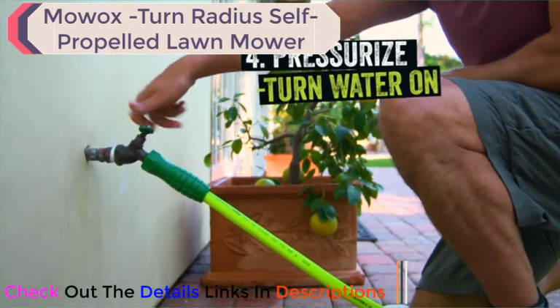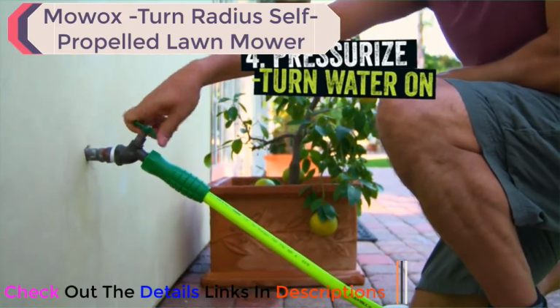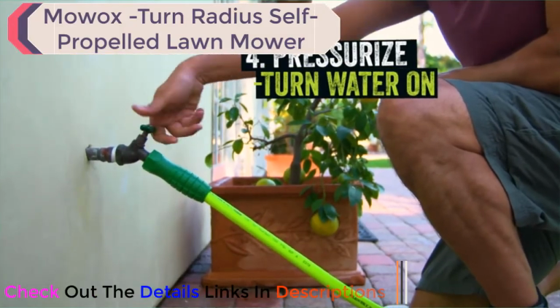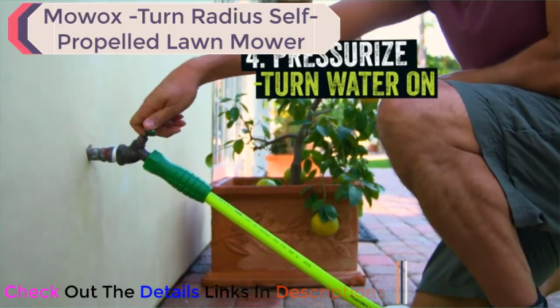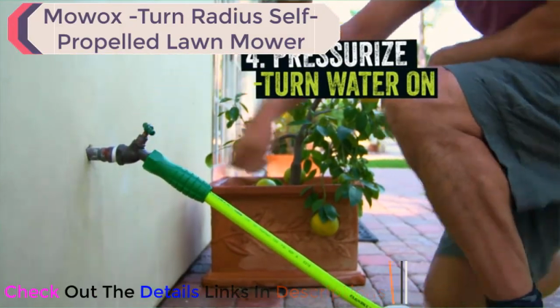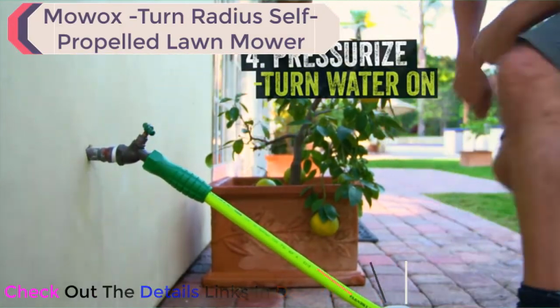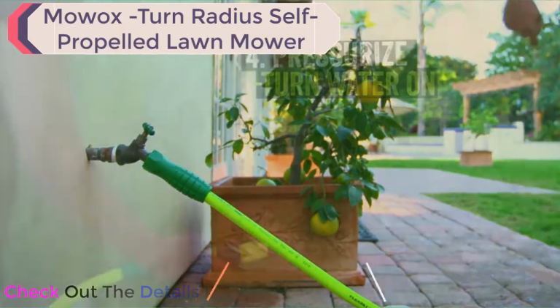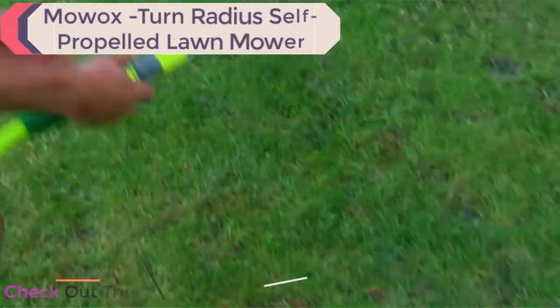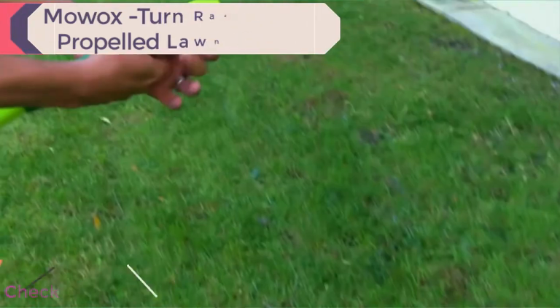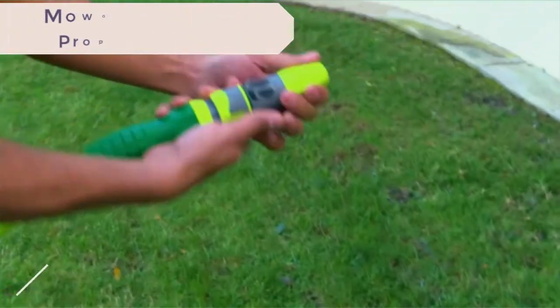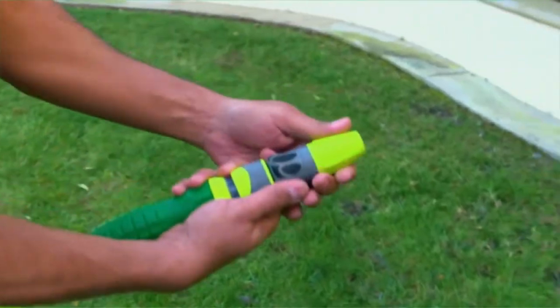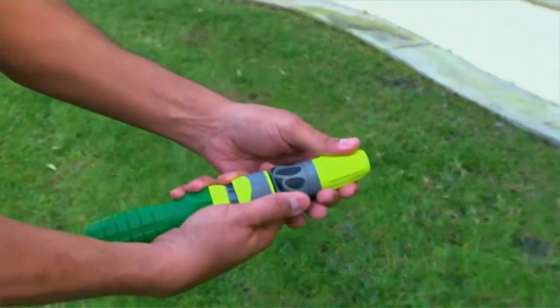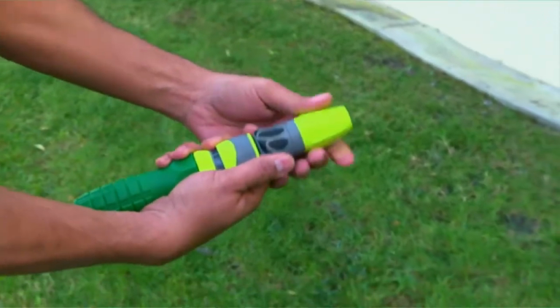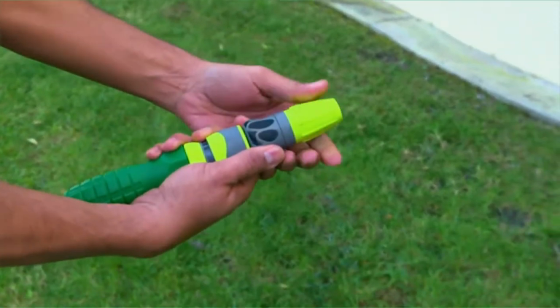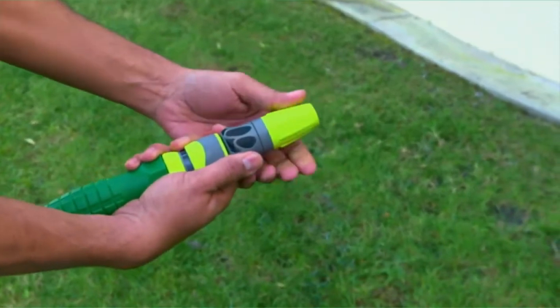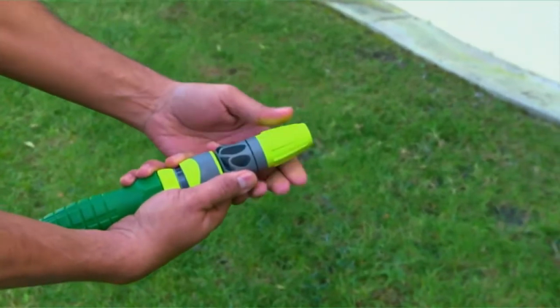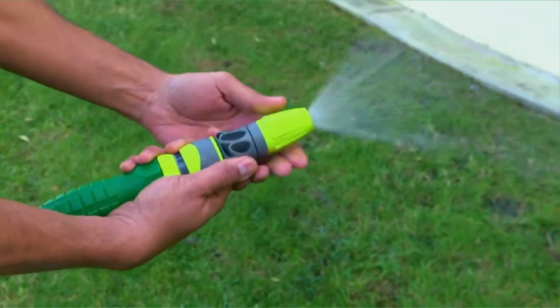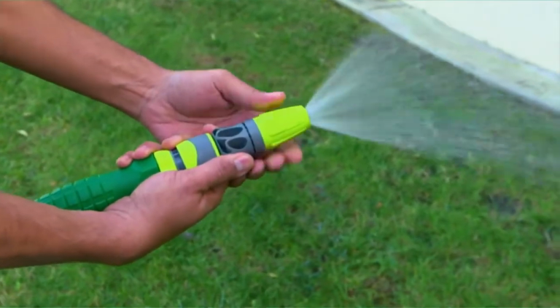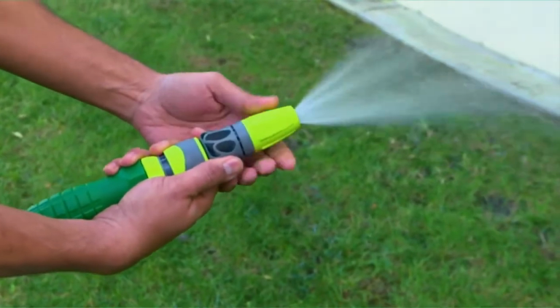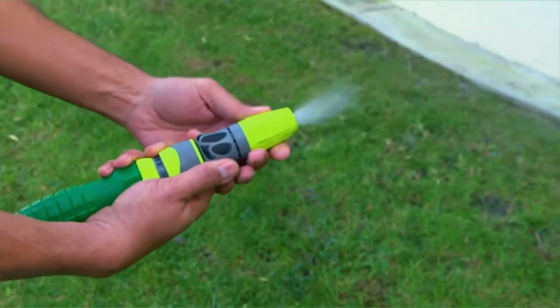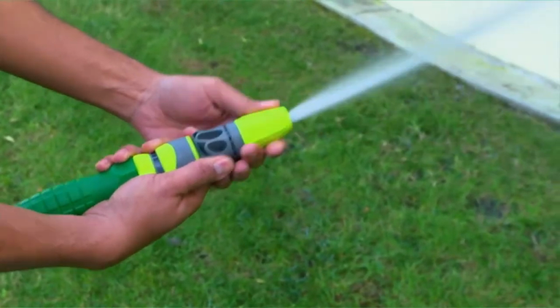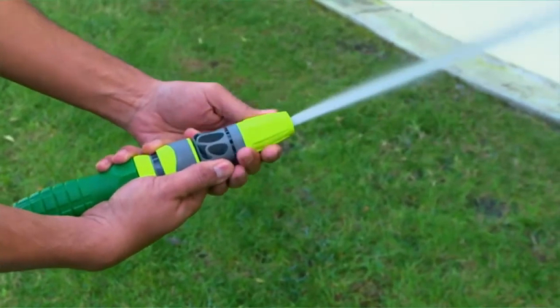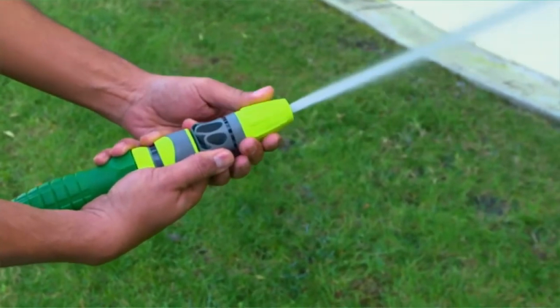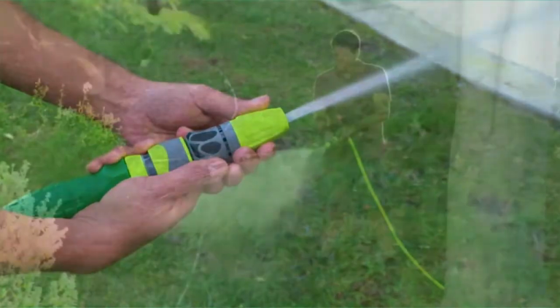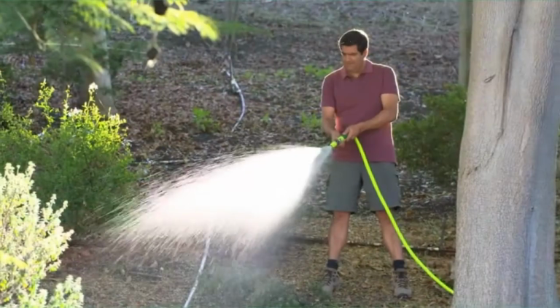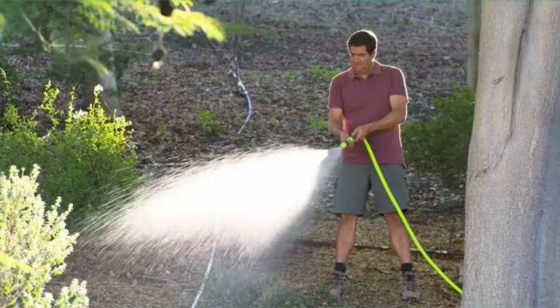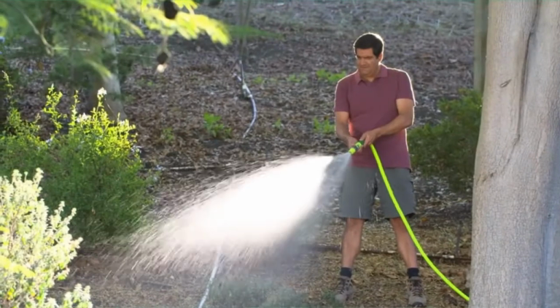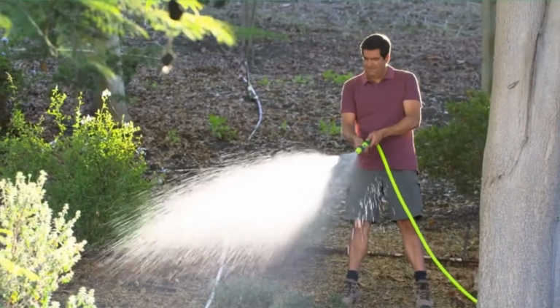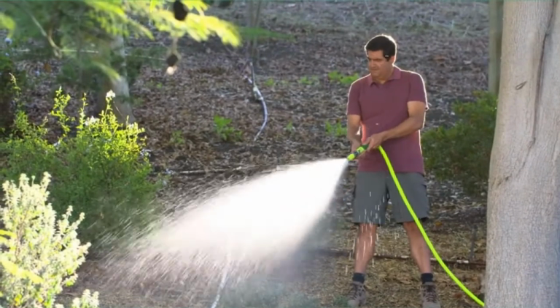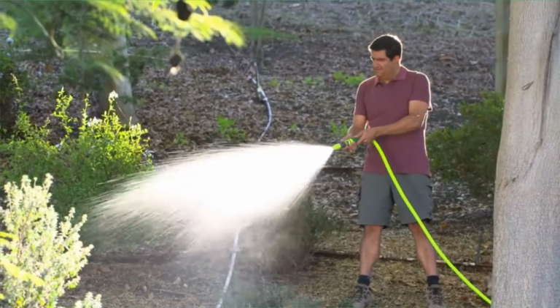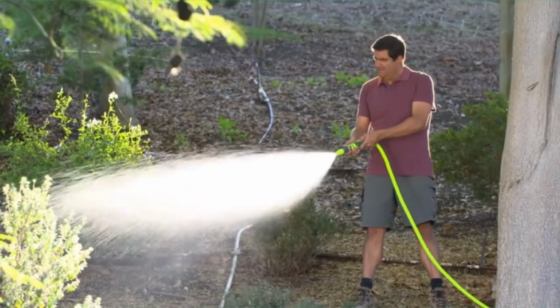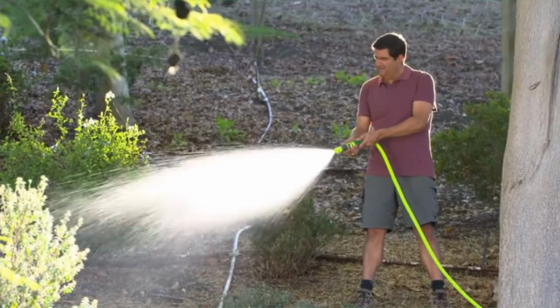Now you can pressurize your hose by turning on the water. To bleed out any air in your hose, simply turn on the nozzle and allow the water to flow. Now your Flexzilla is ready to use.